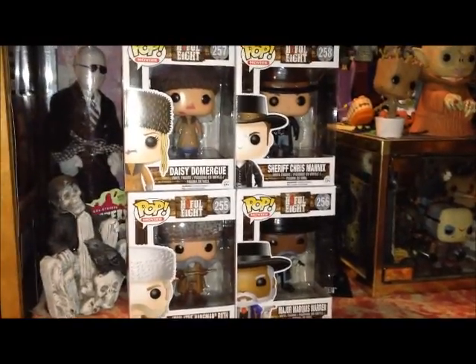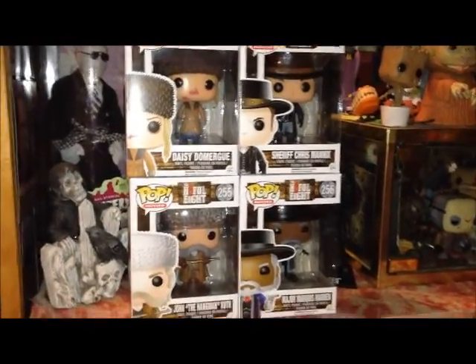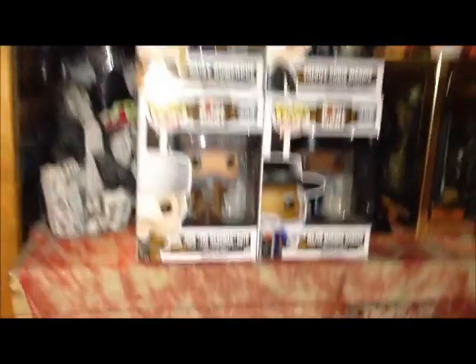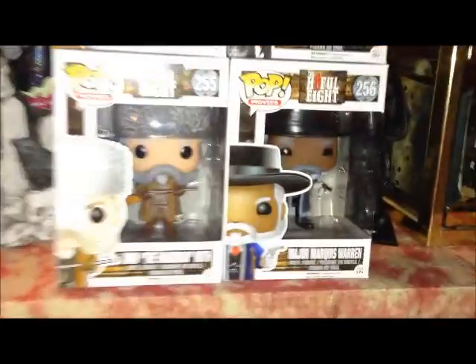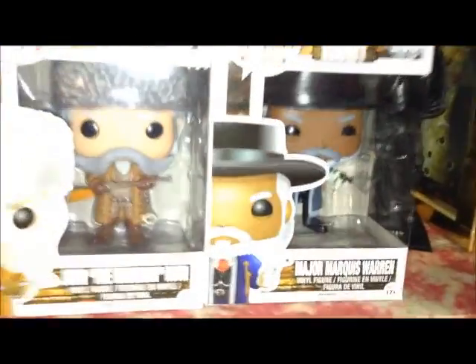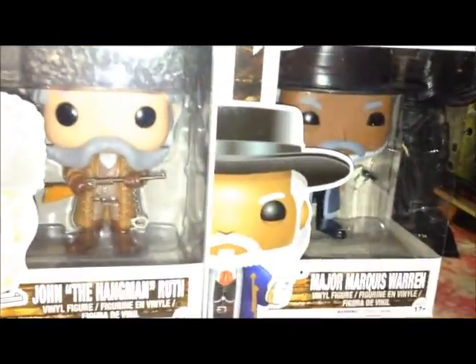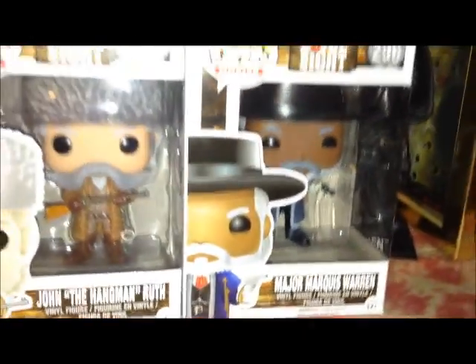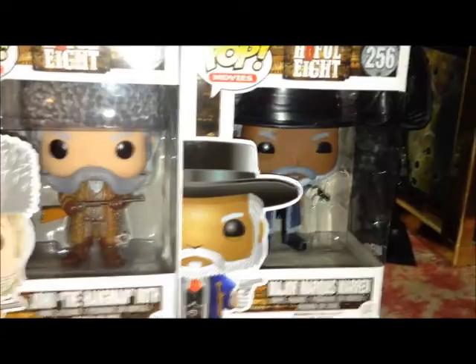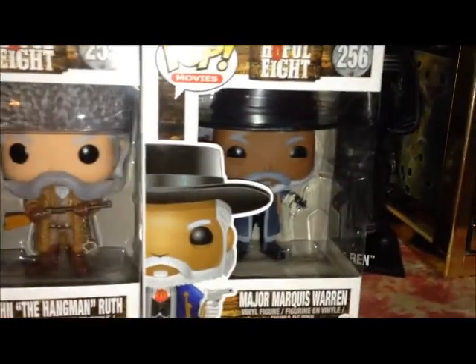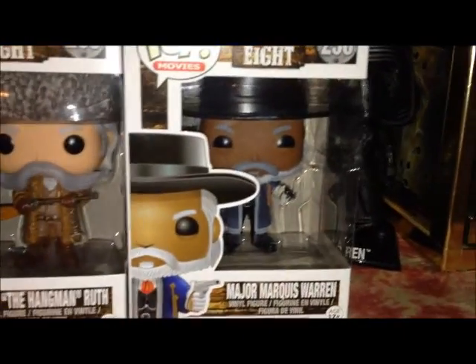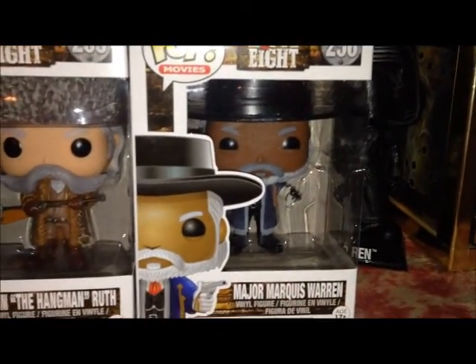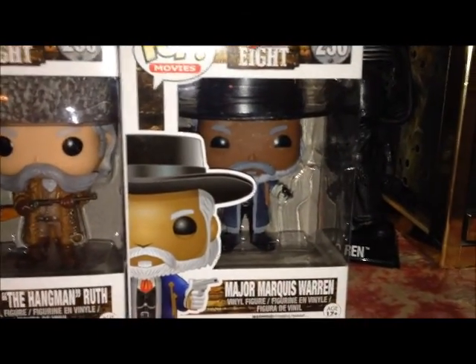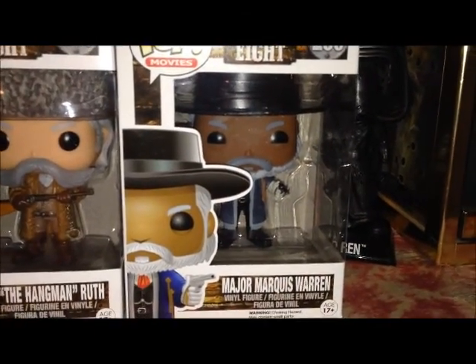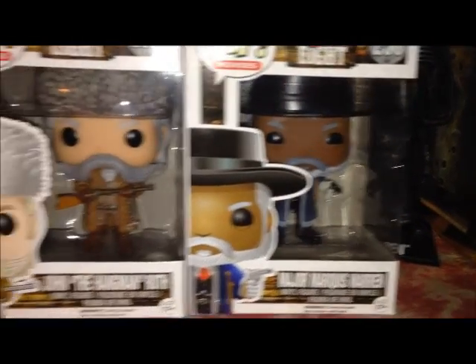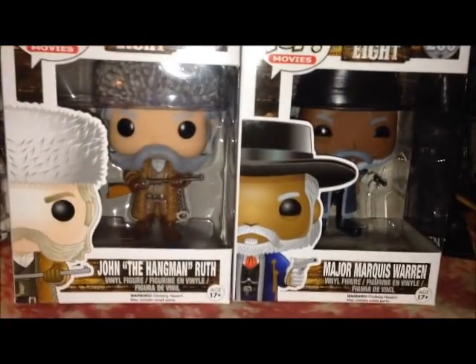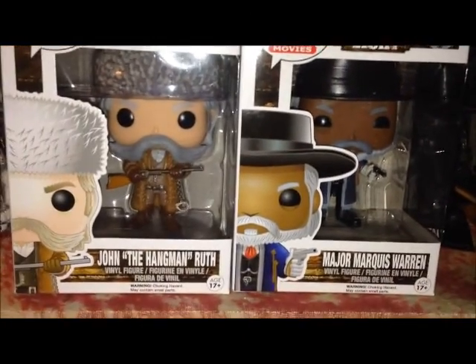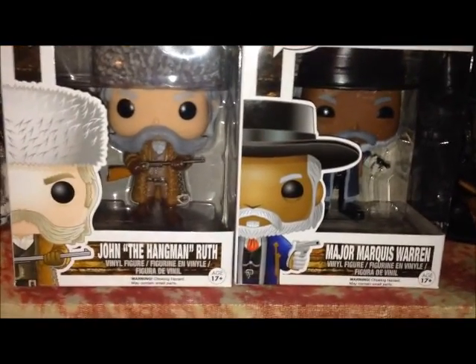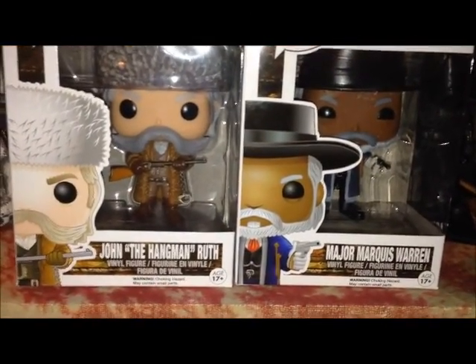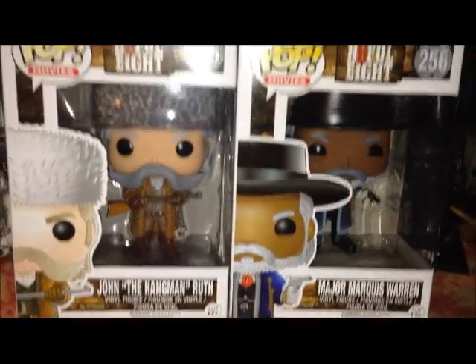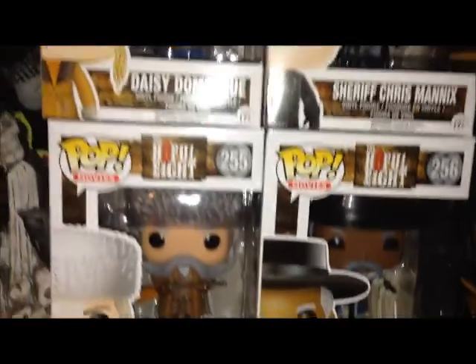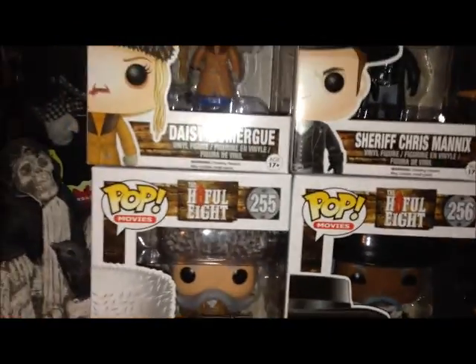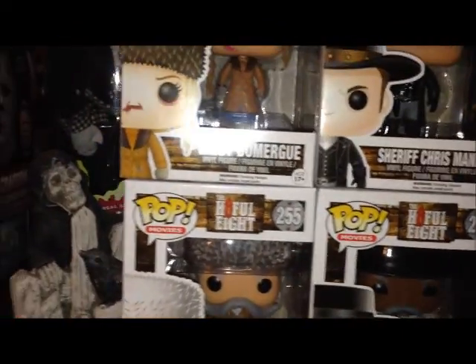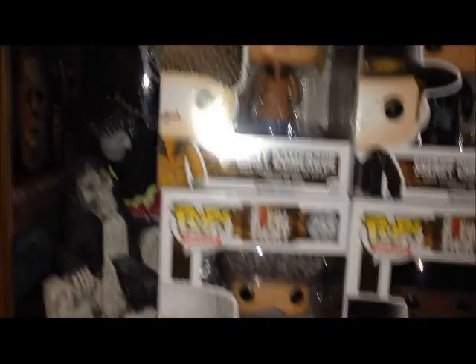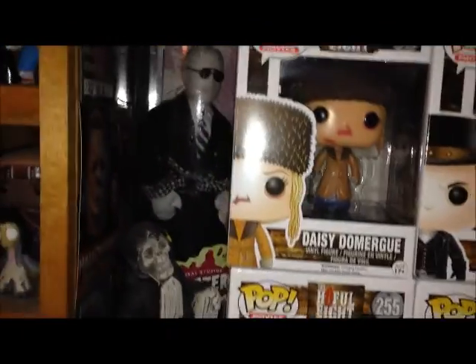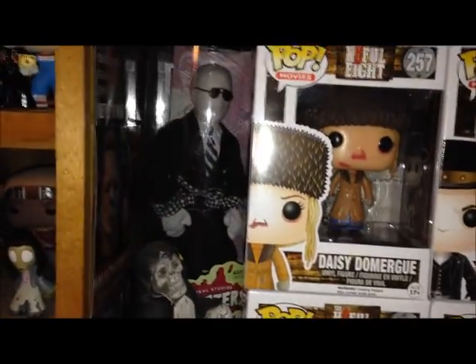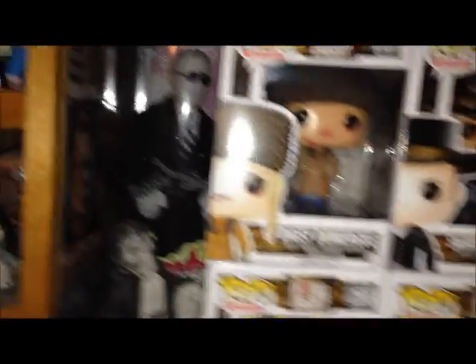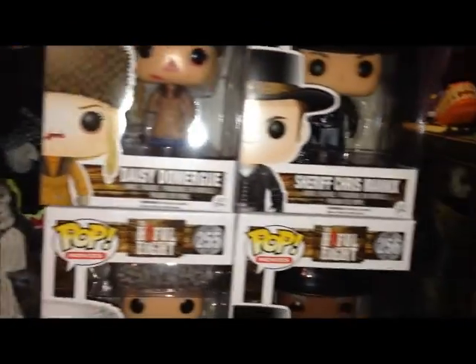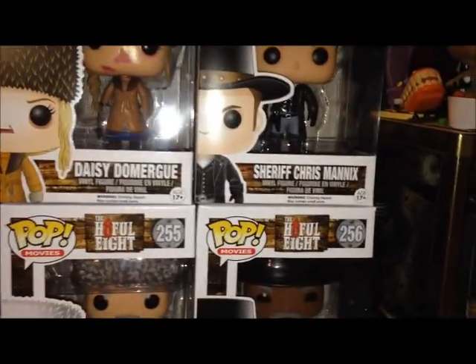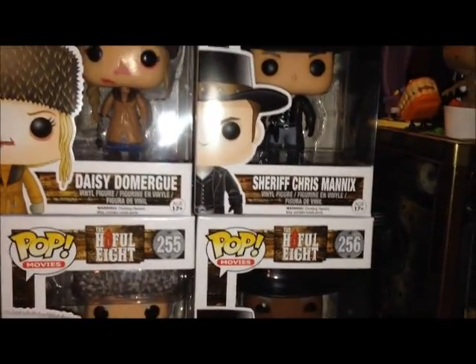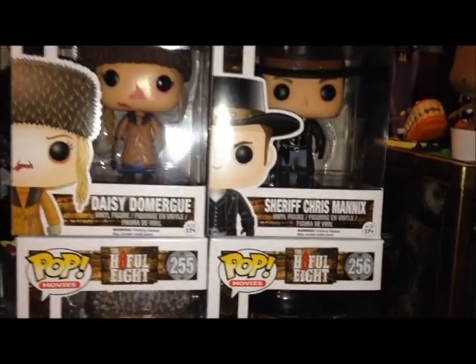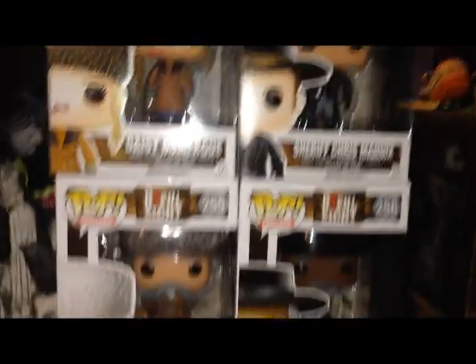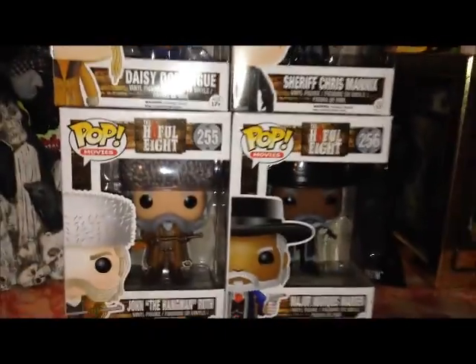But yeah, I just wanted to showcase again — it's Major Marquis Warren, there he is right there. And I think he looks awesome next to John the Hangman Ruth. Of course you have Daisy Domergue right there, and Sheriff Chris Mannix.